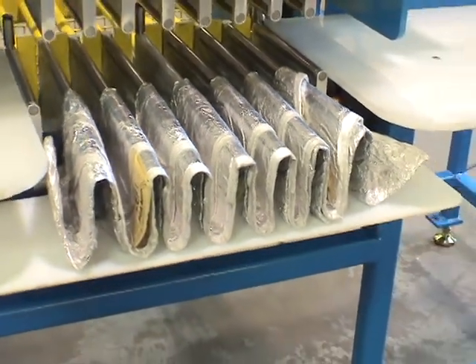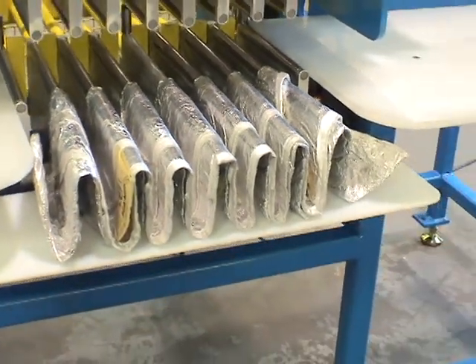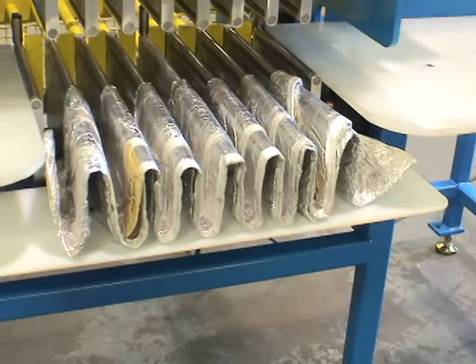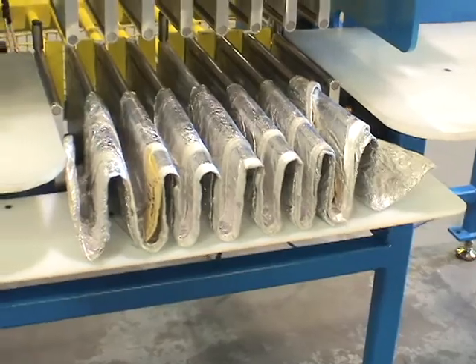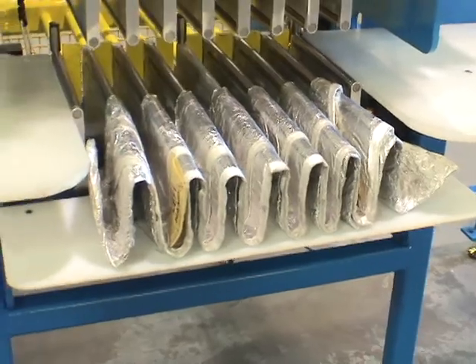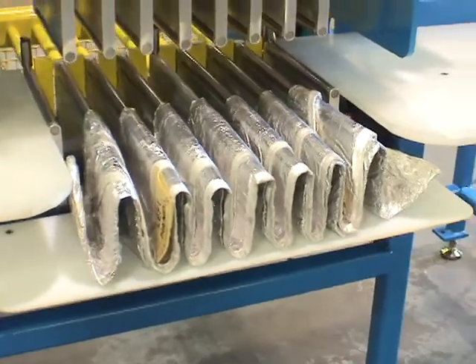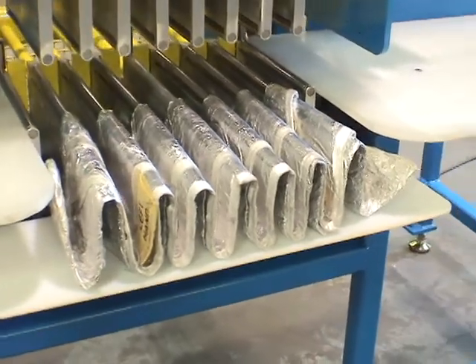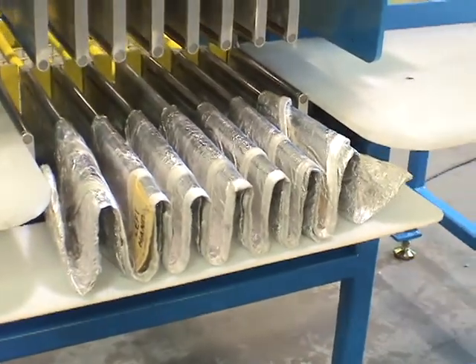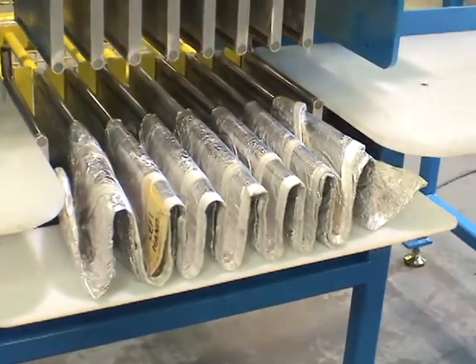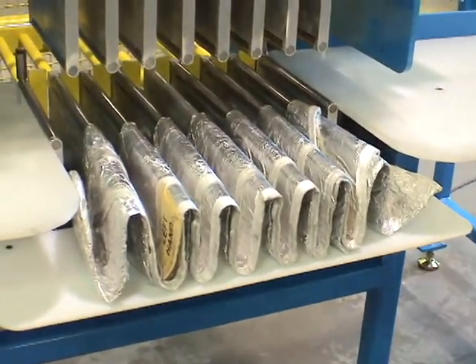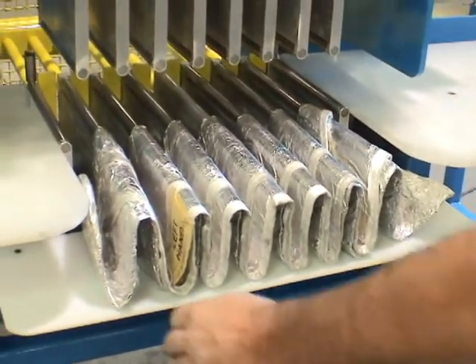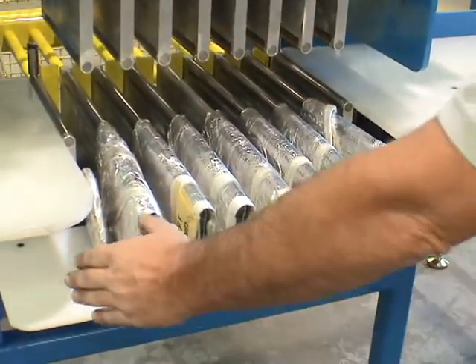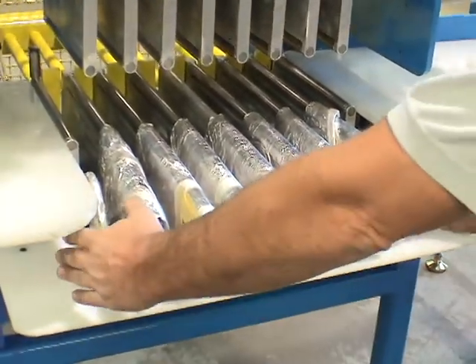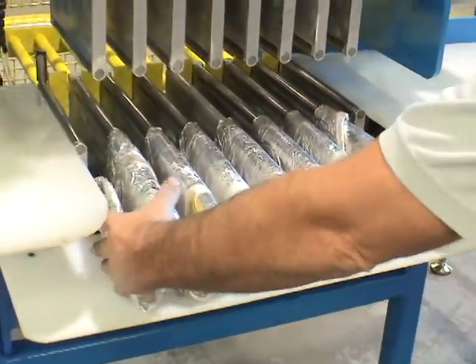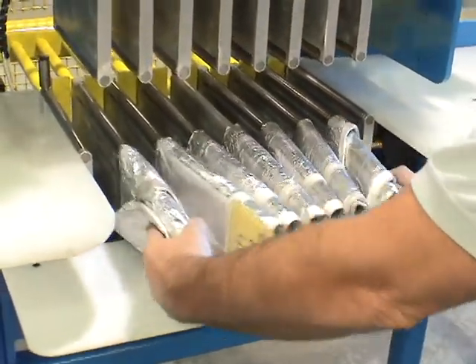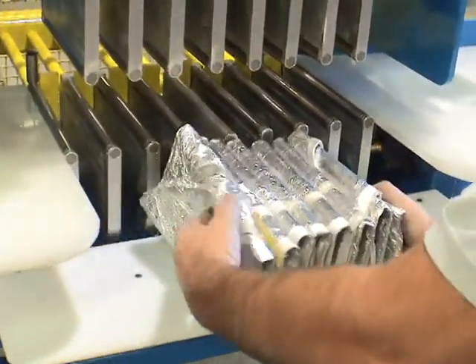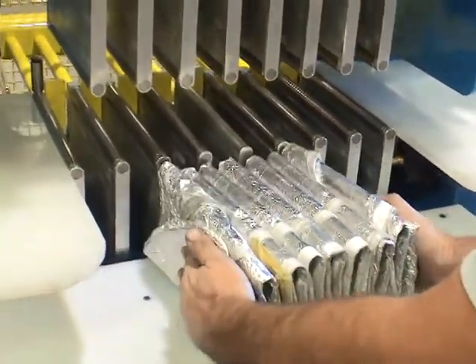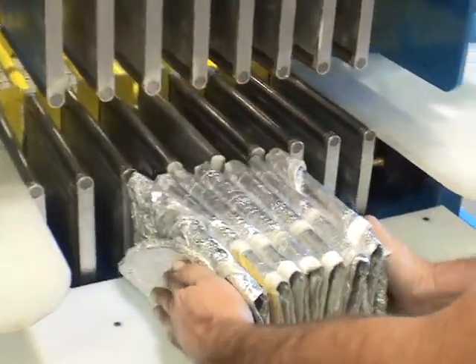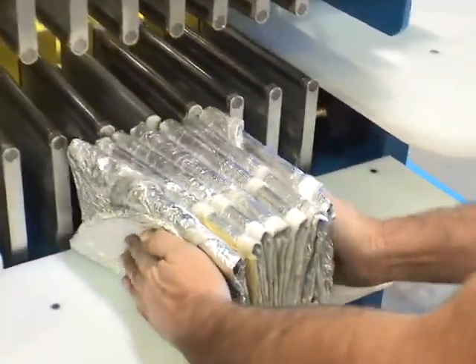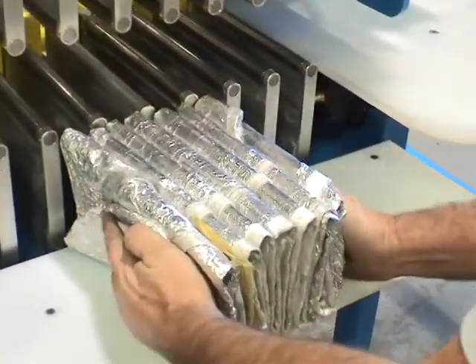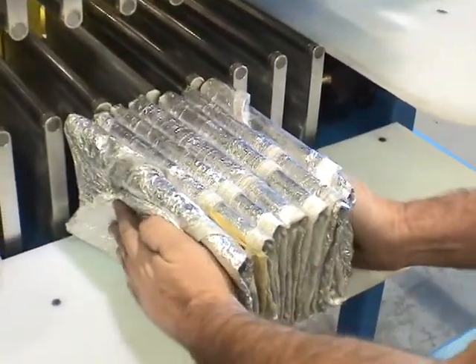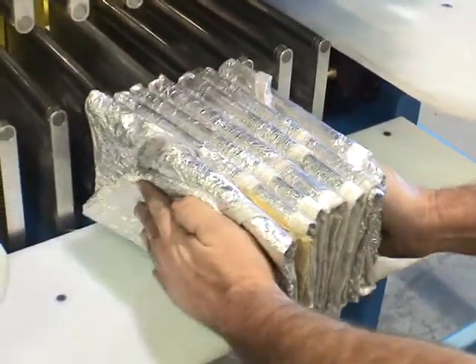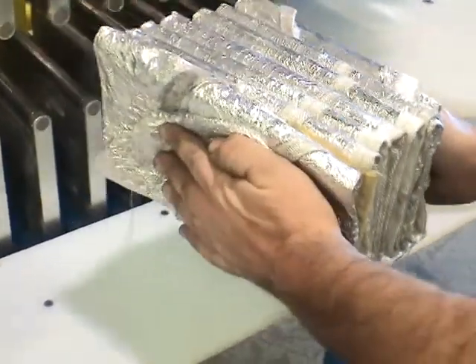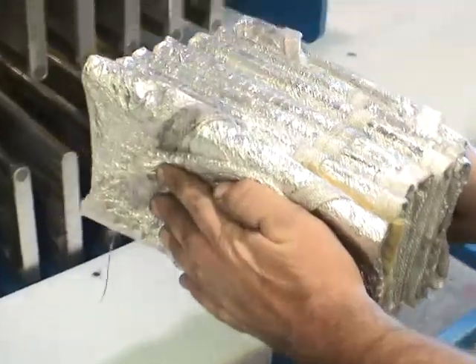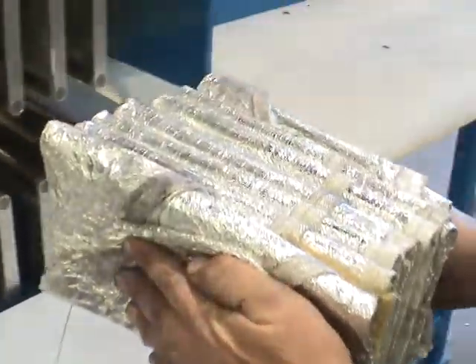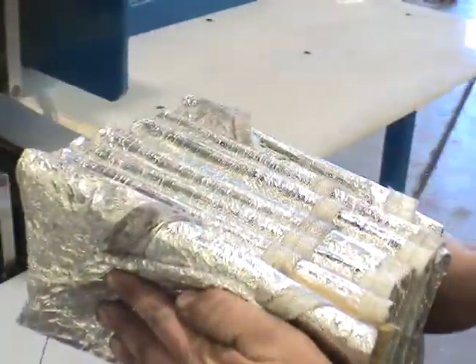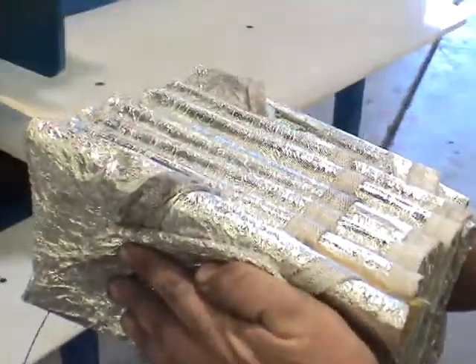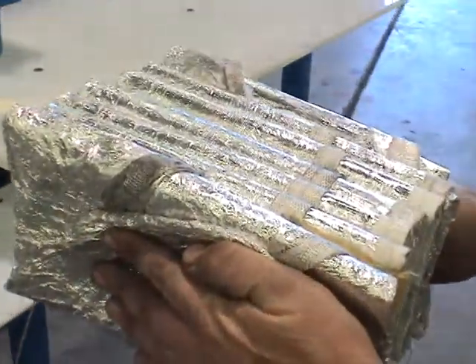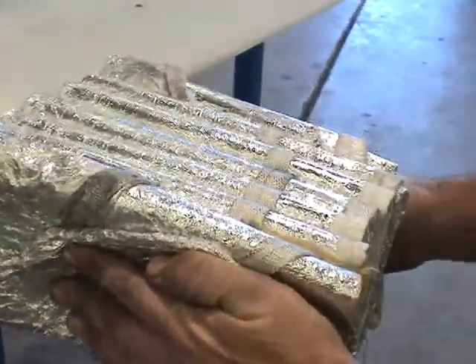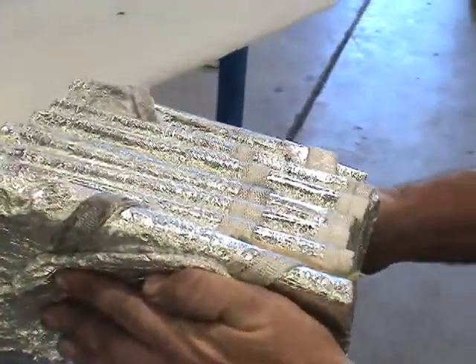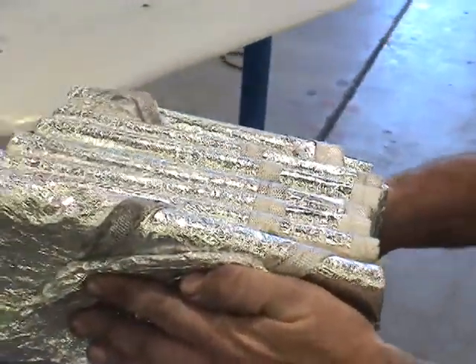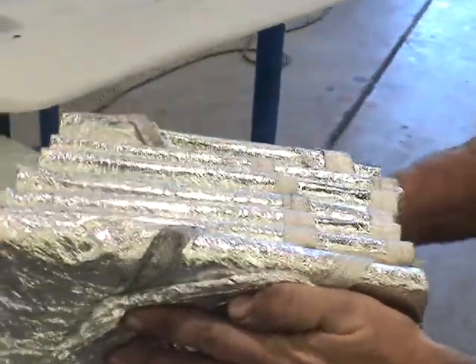Okay, go ahead and grab it and squeeze it together. Alright. Thanks sir.